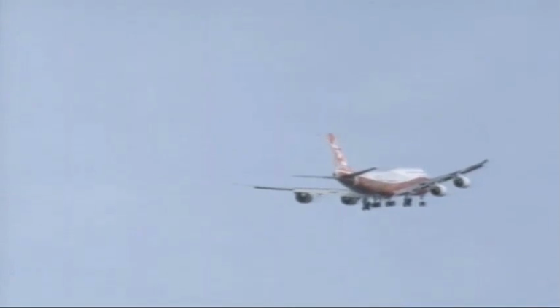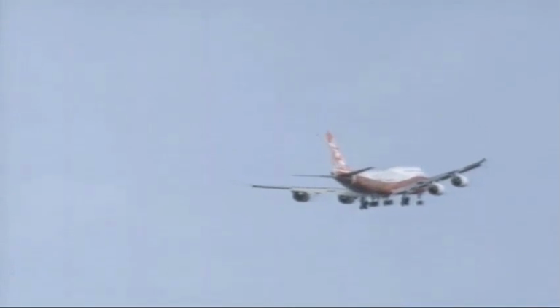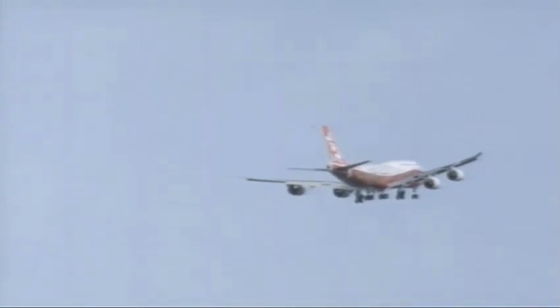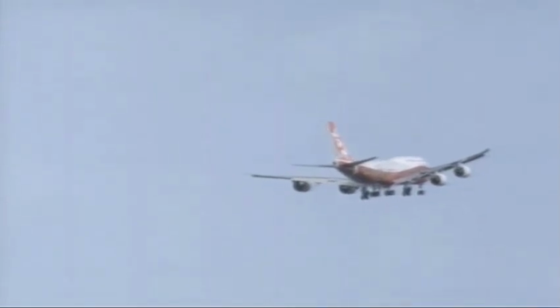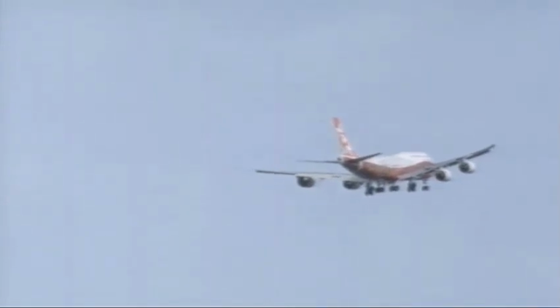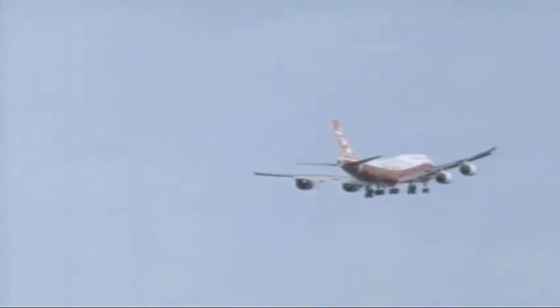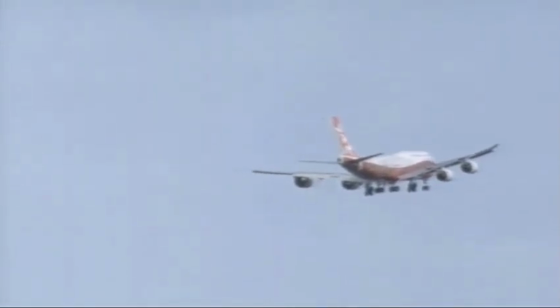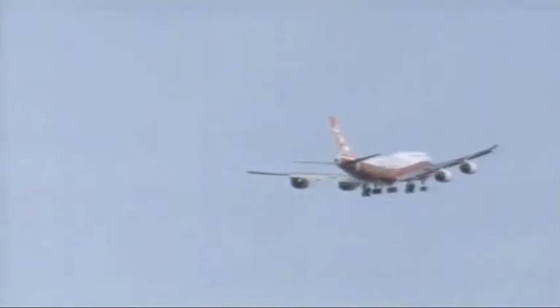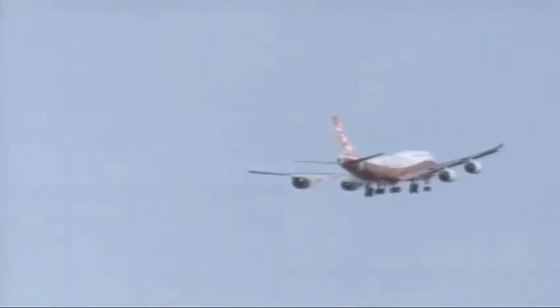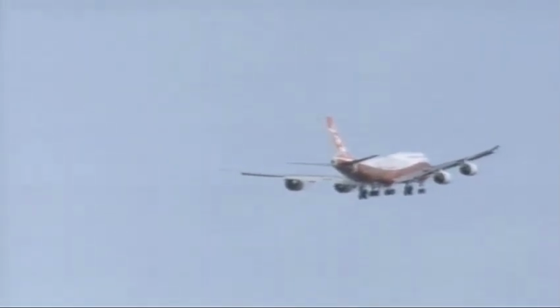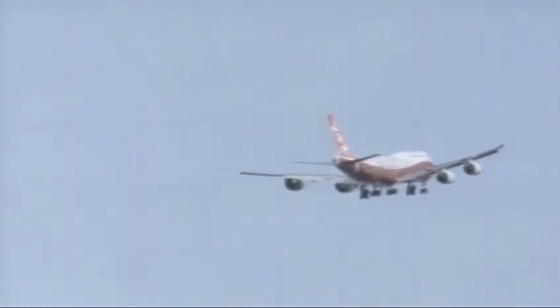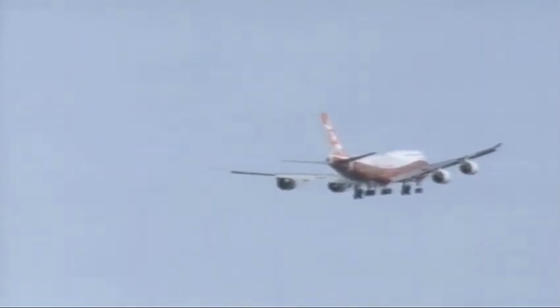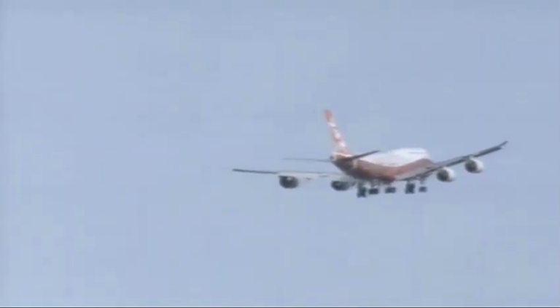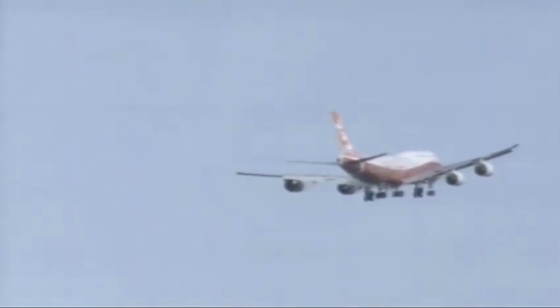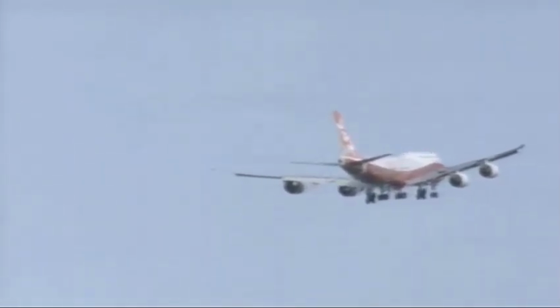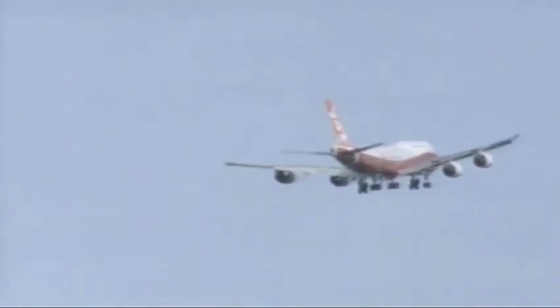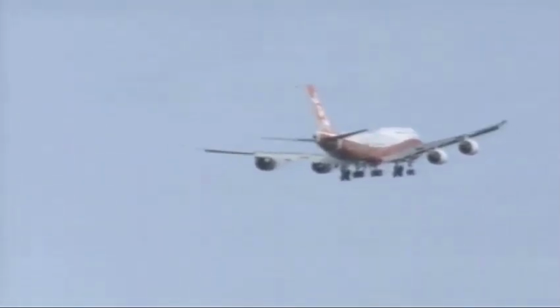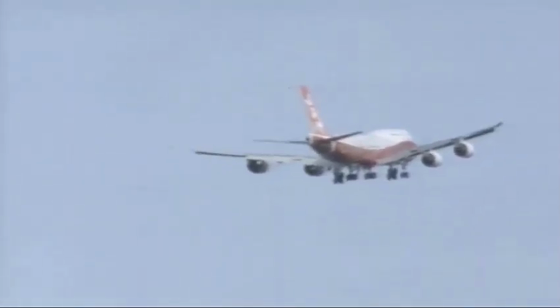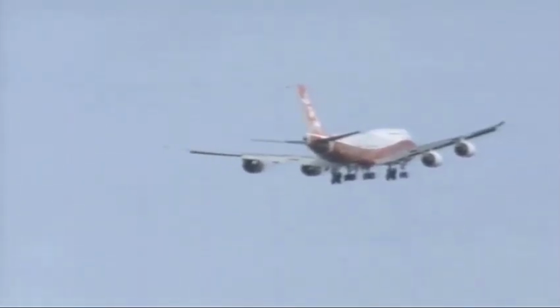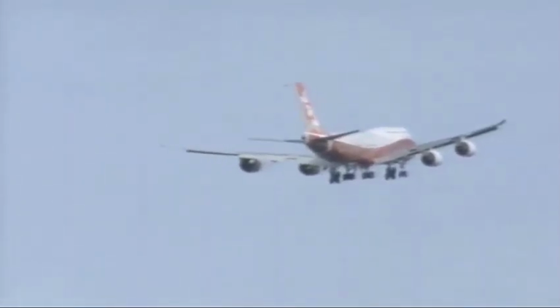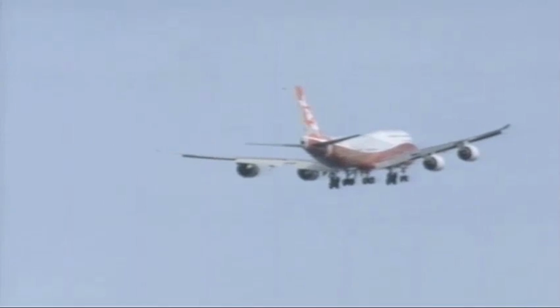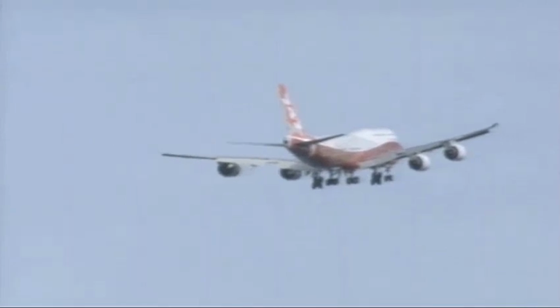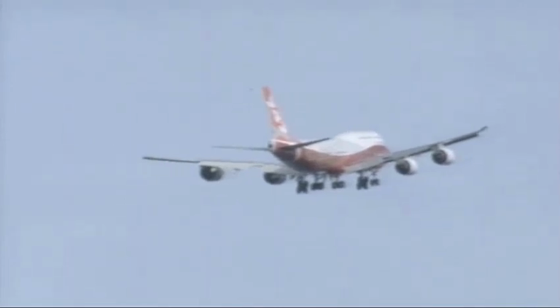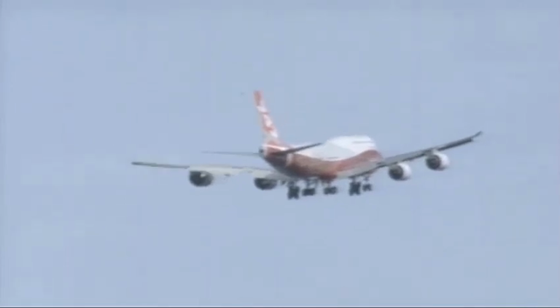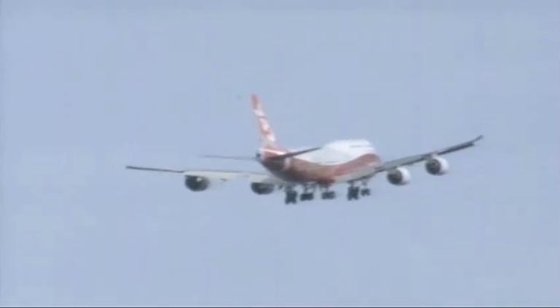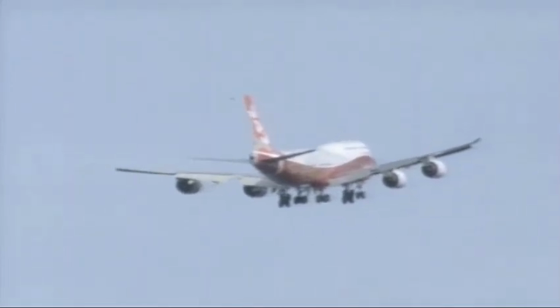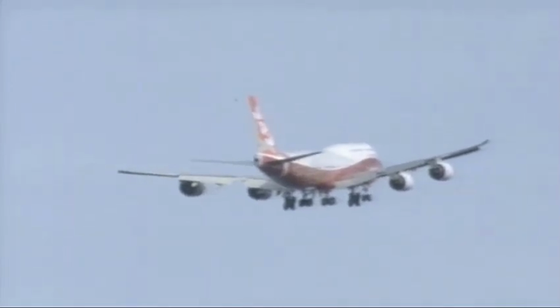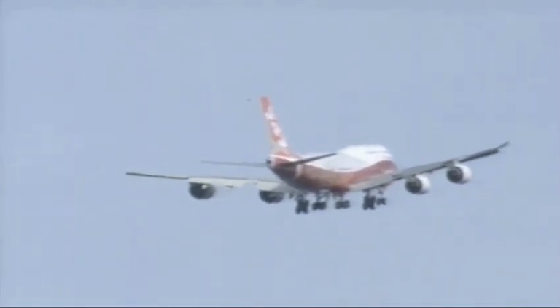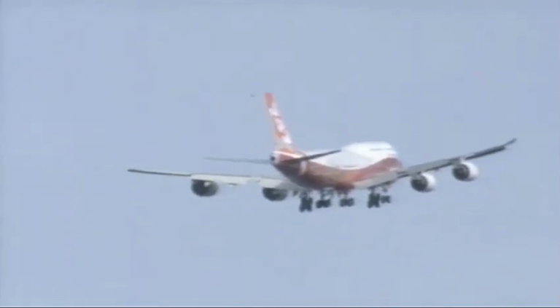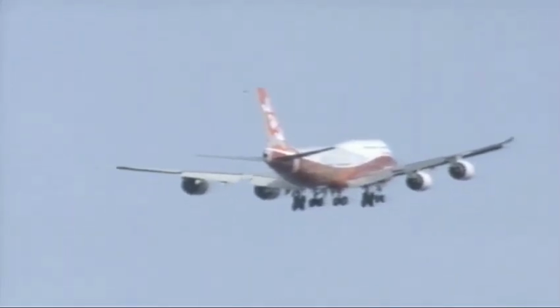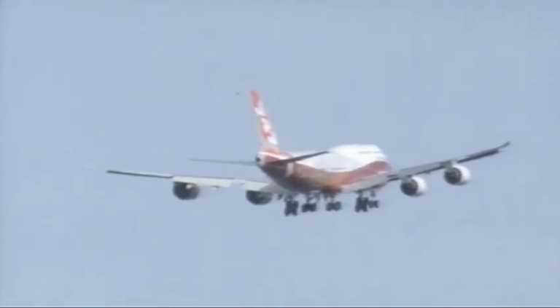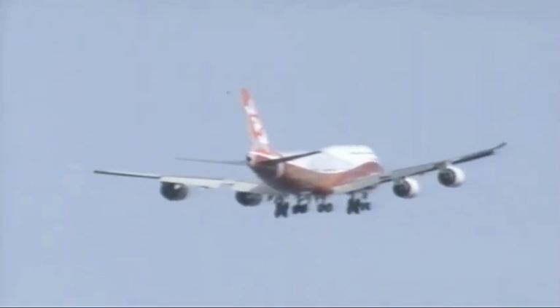John, what a fabulous takeoff. I think we have just crowned the new queen of the skies. It's certainly a good start and a very beautiful takeoff.